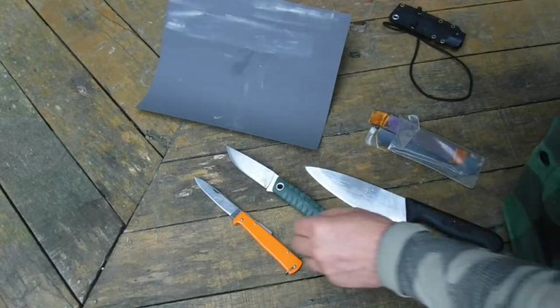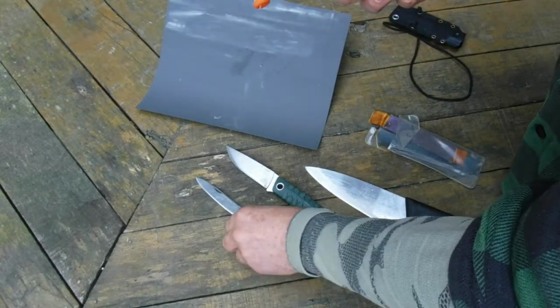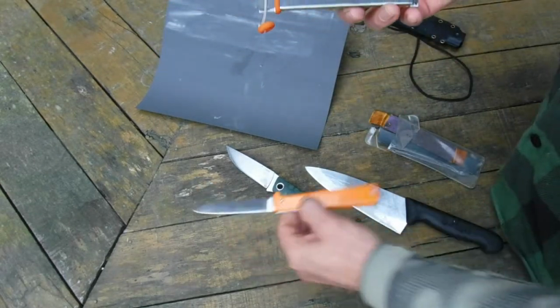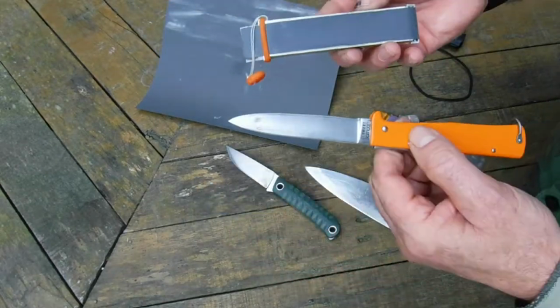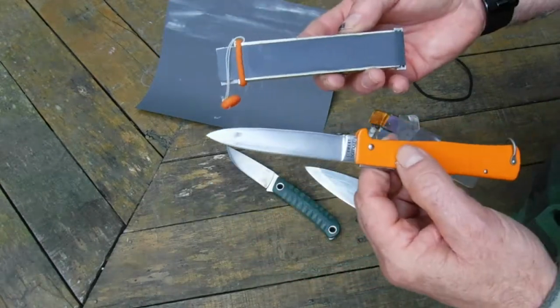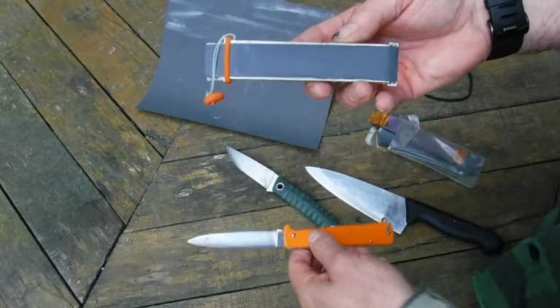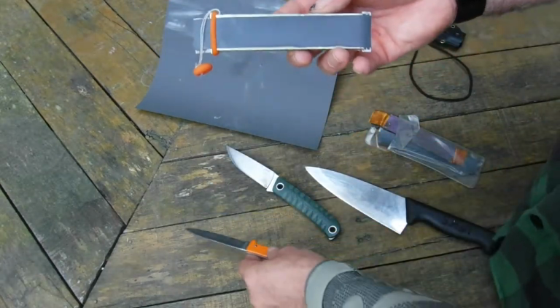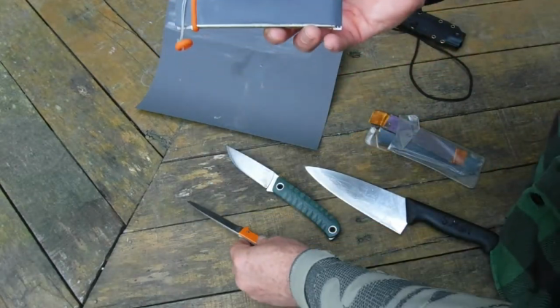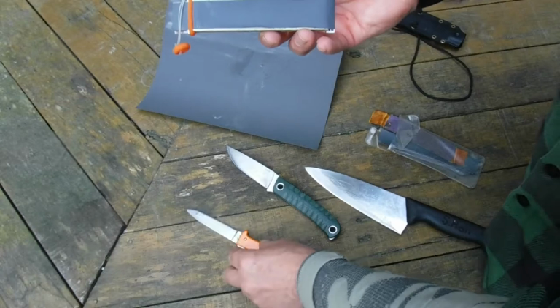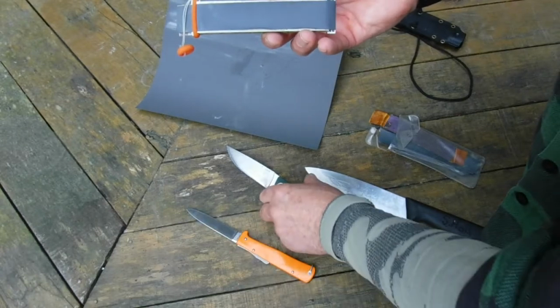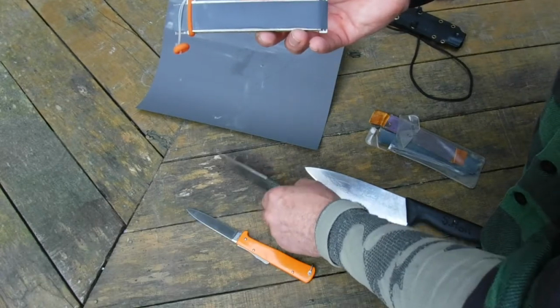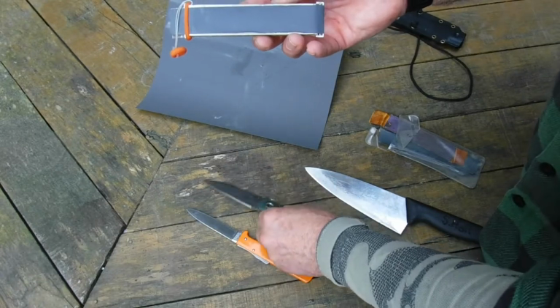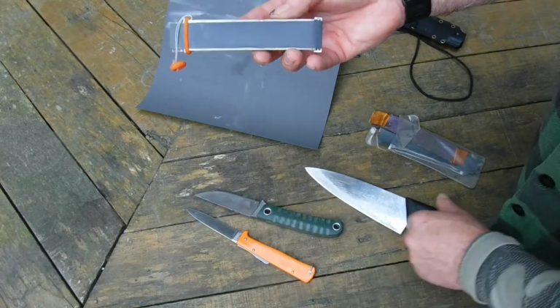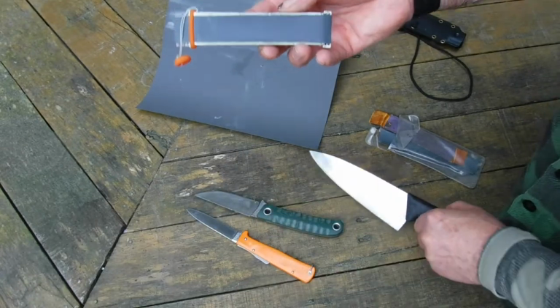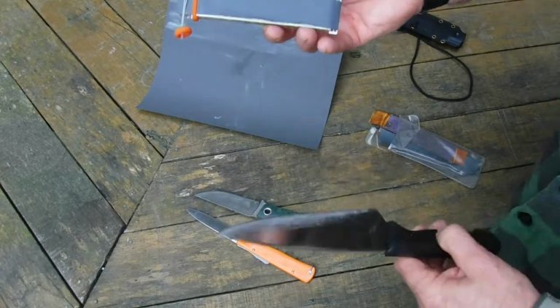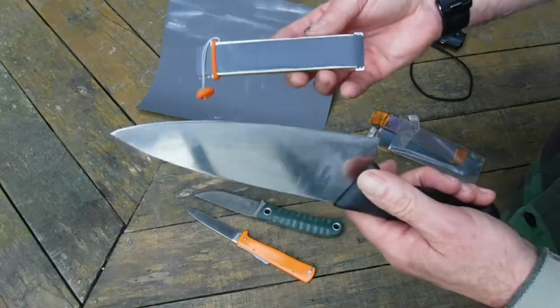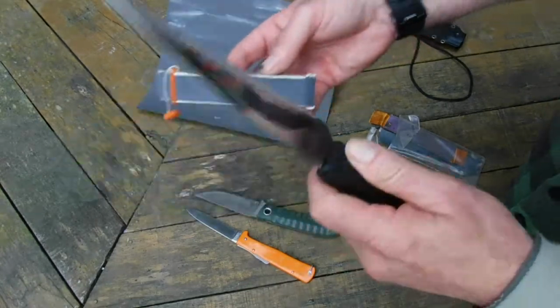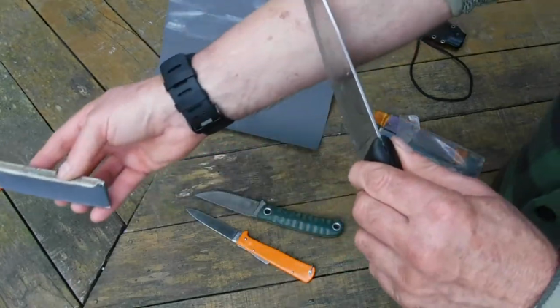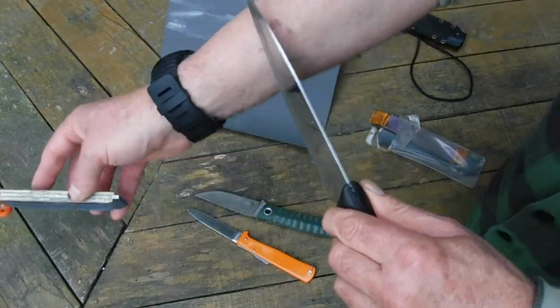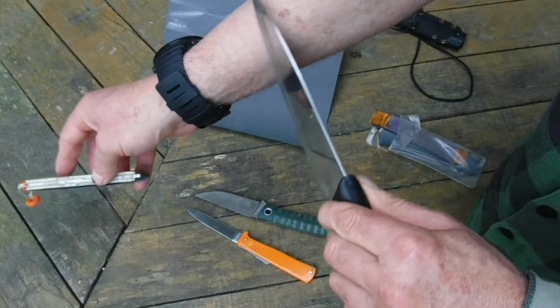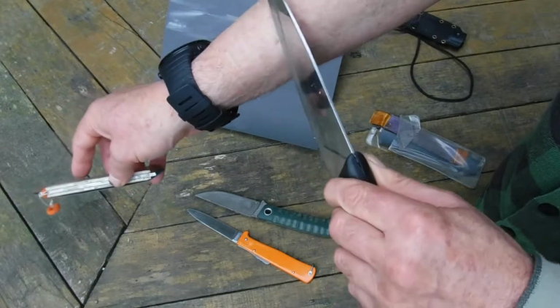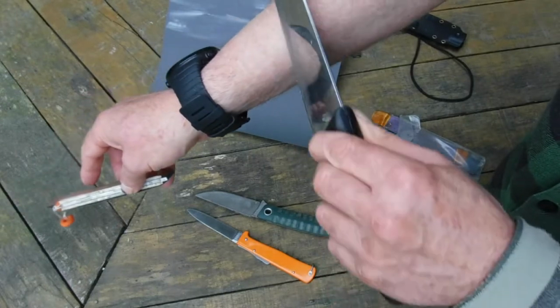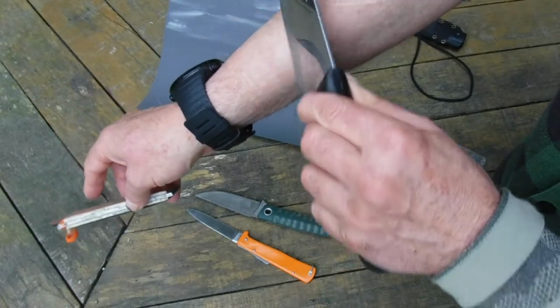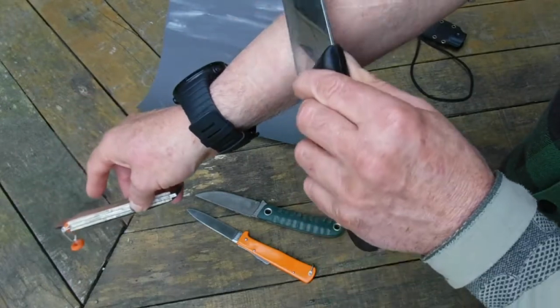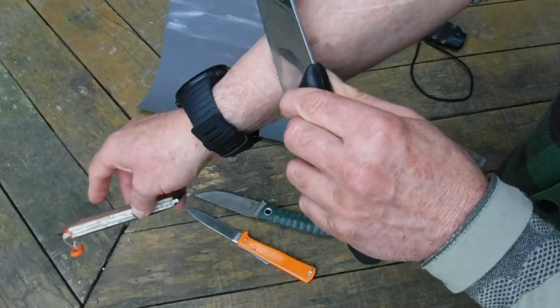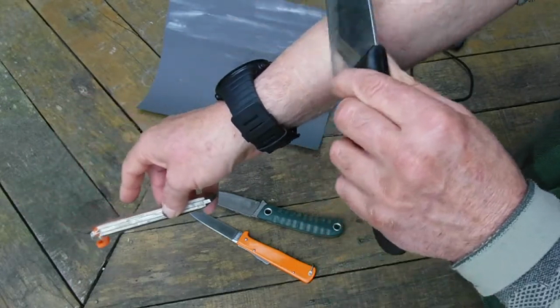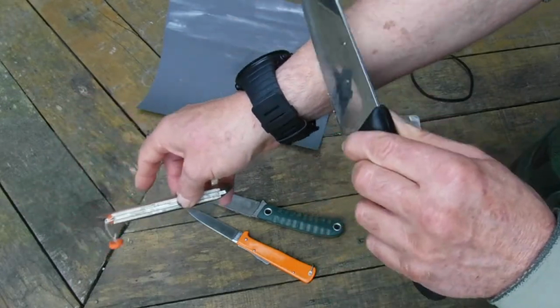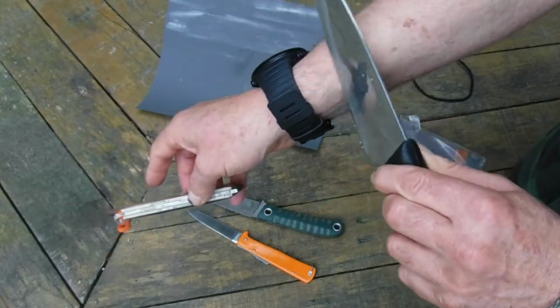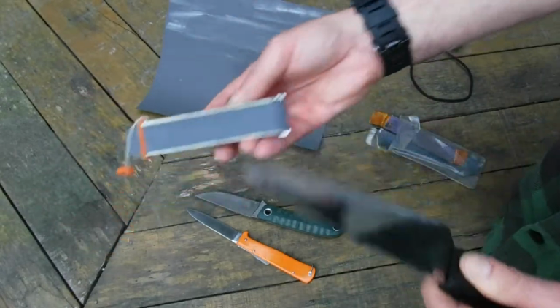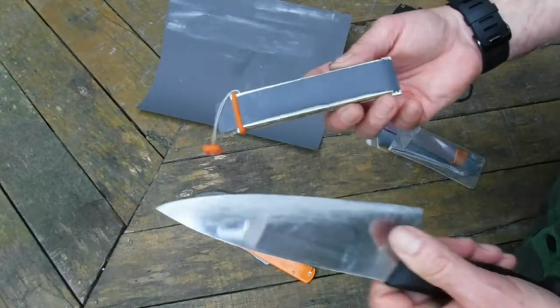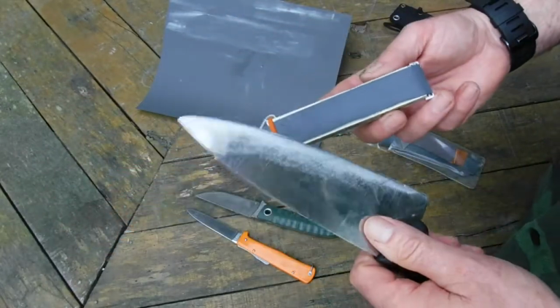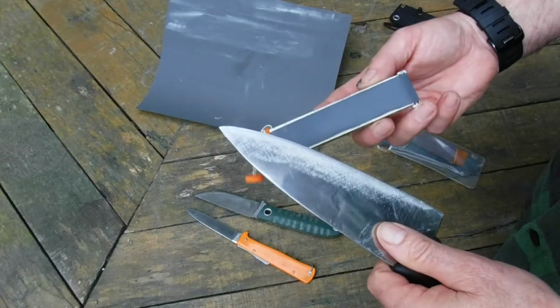So these two I'd already checked — they're already sharp, so I really can't illustrate on those. This one here is hopelessly blunt, so I'll see how long it takes to sharpen.